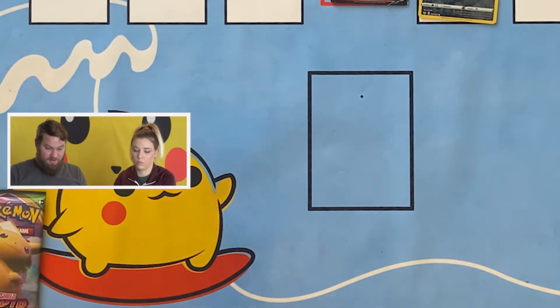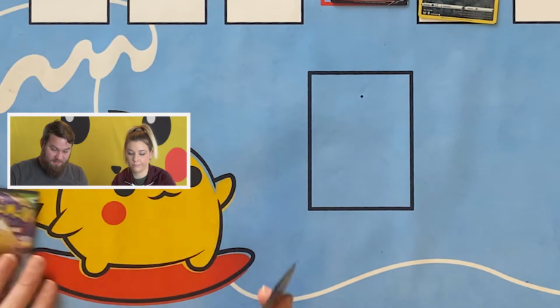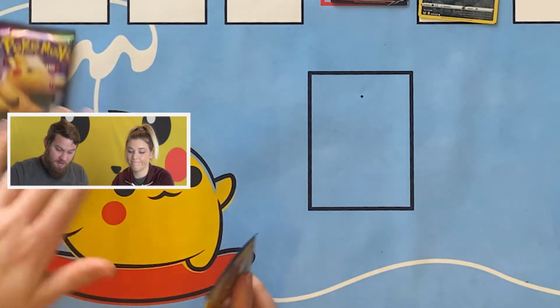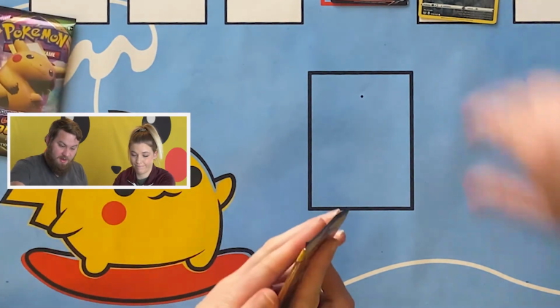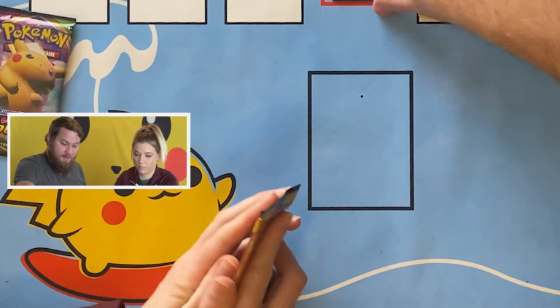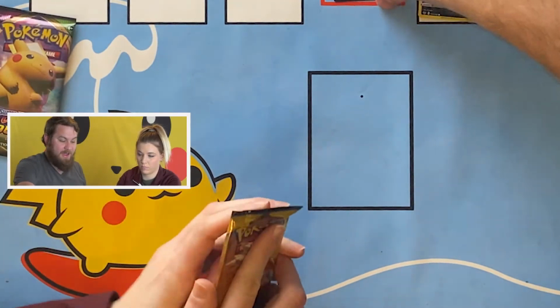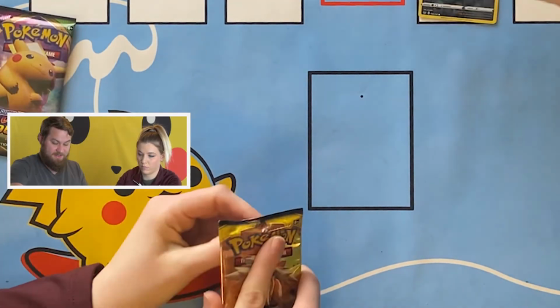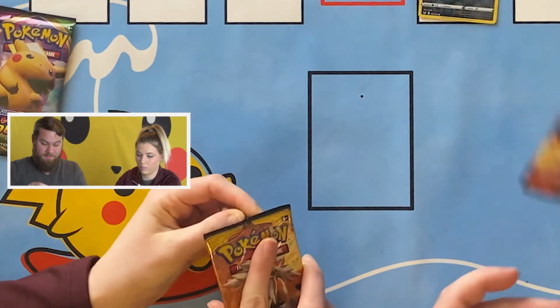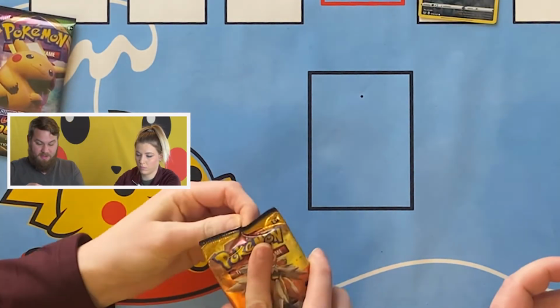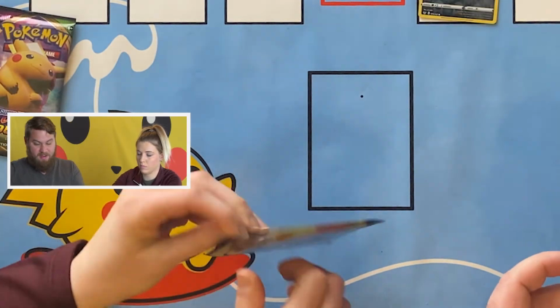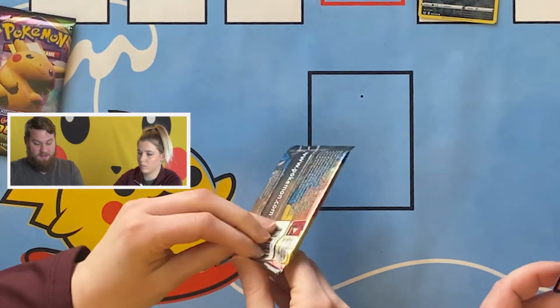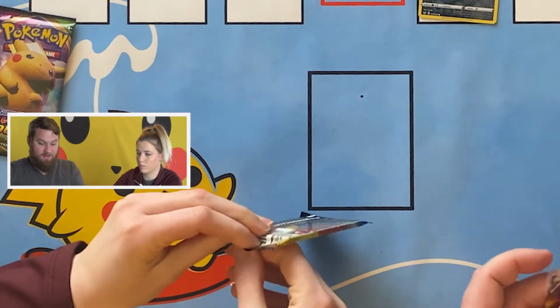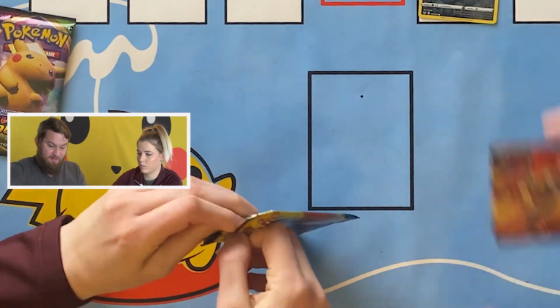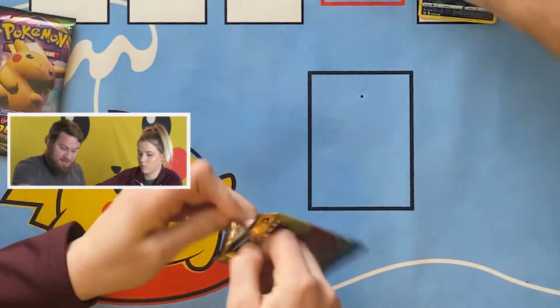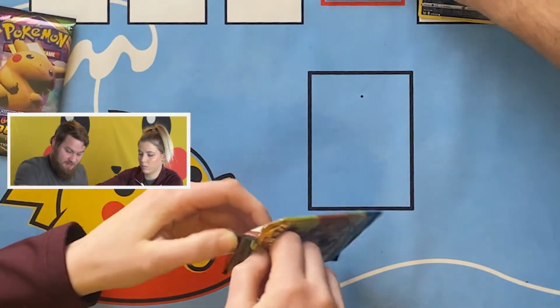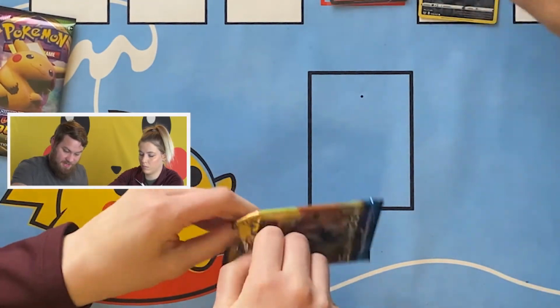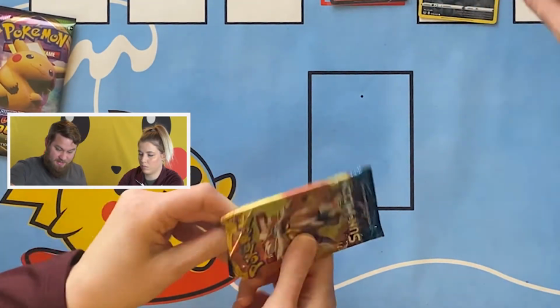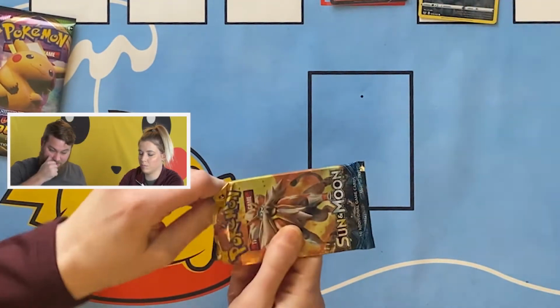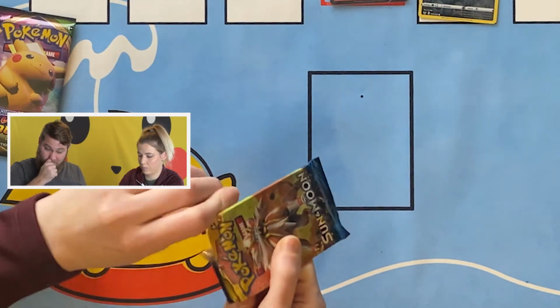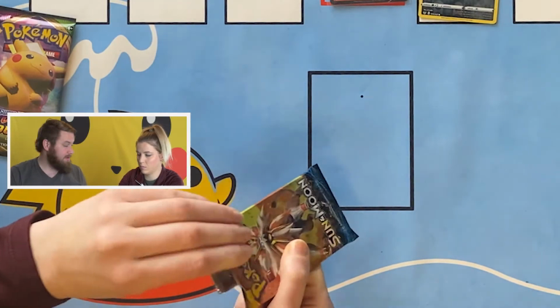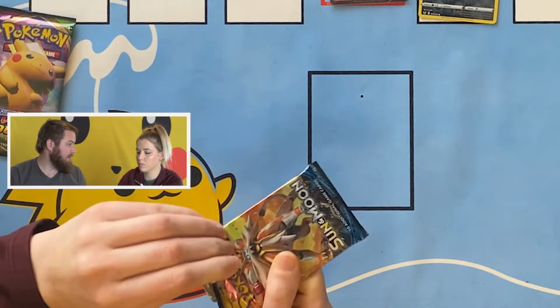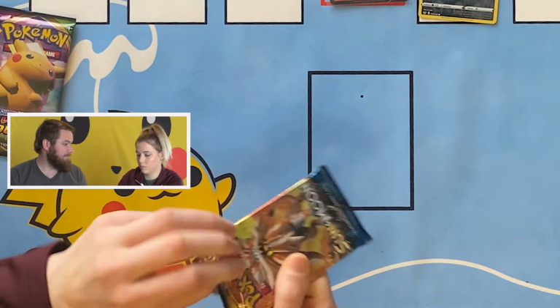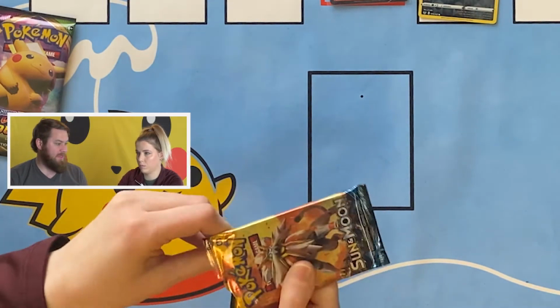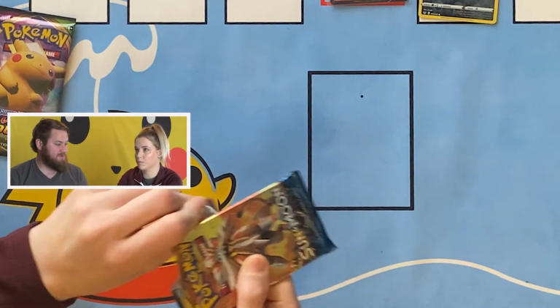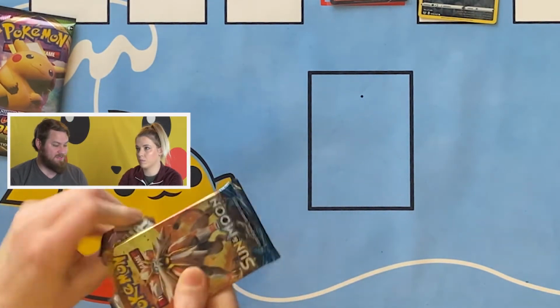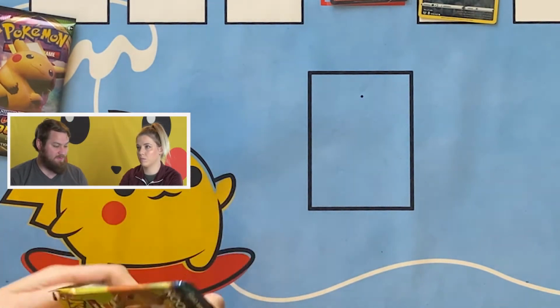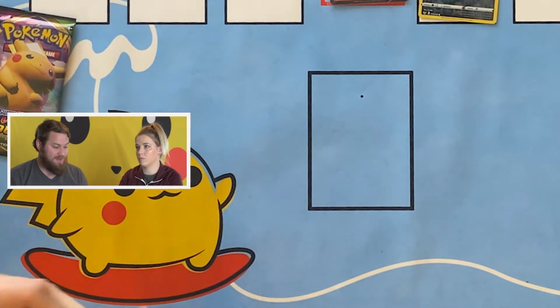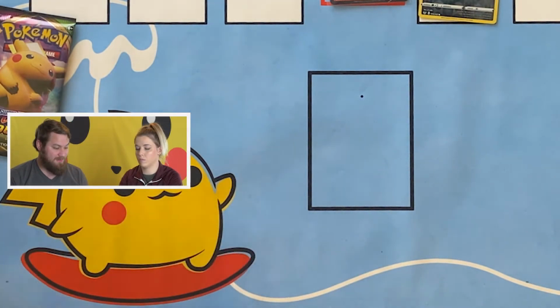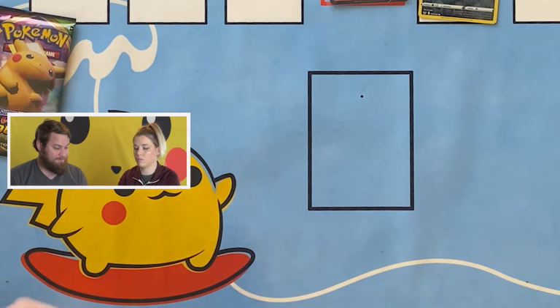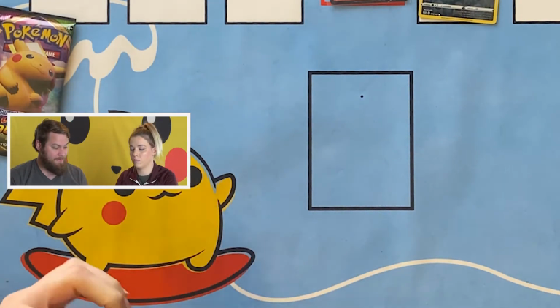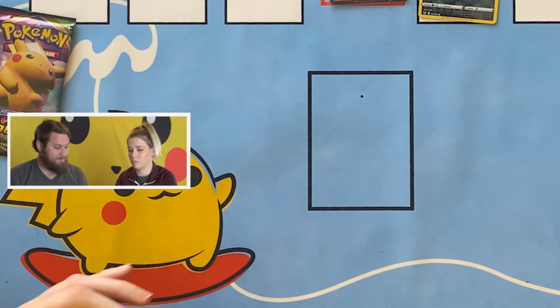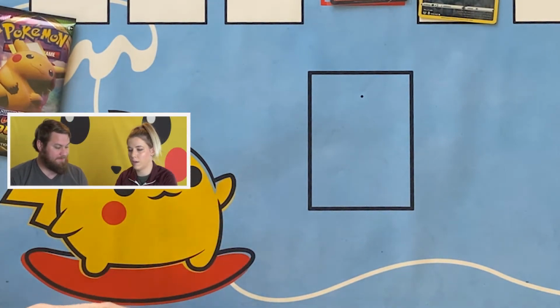This will be a quick one because there's only four packs. The Alakazam box is twenty dollars, like most boxes with four packs in them.